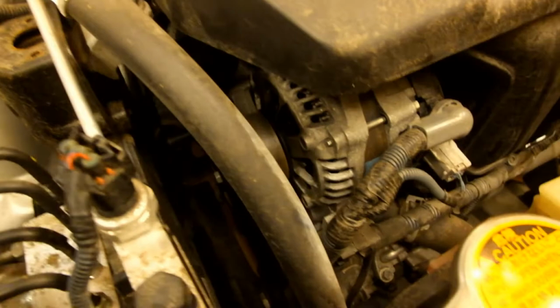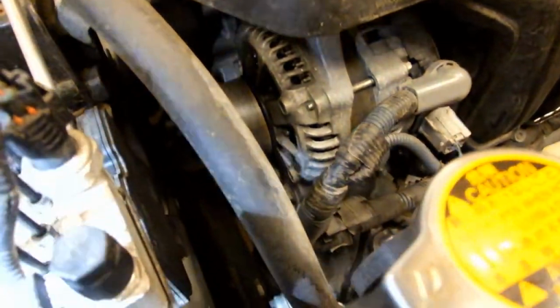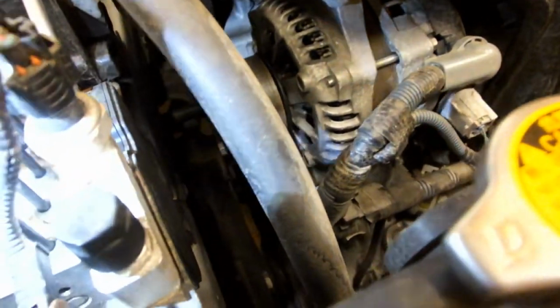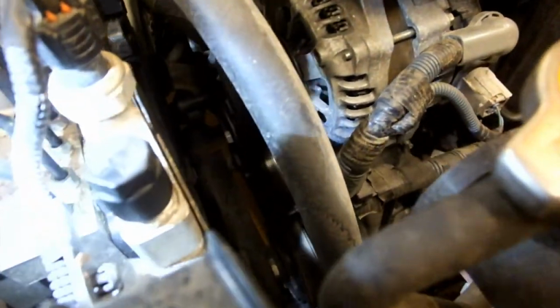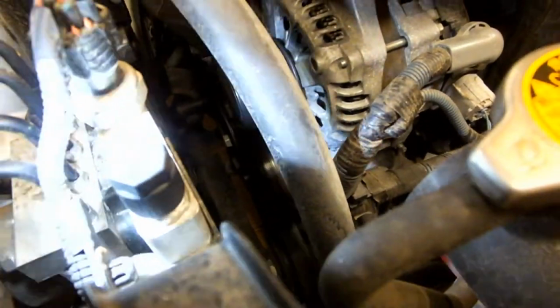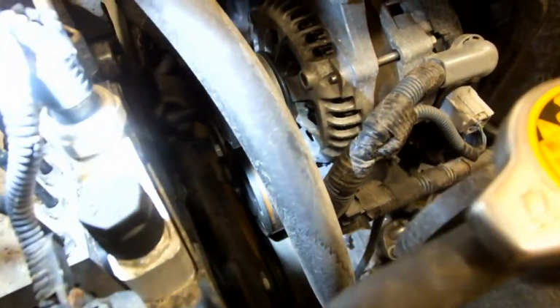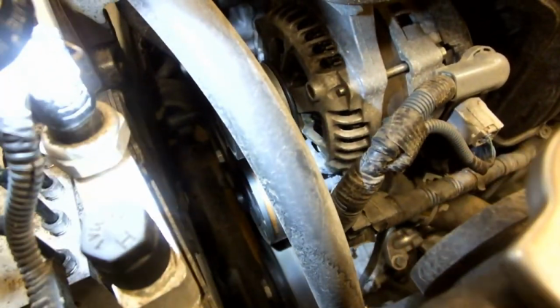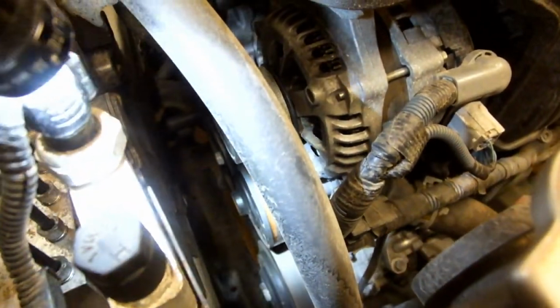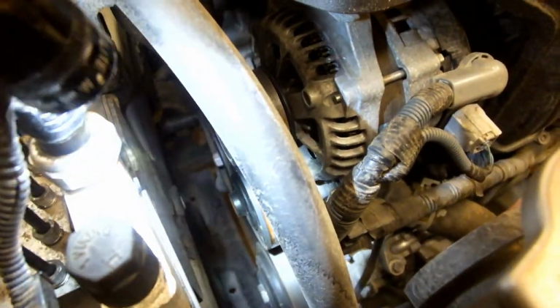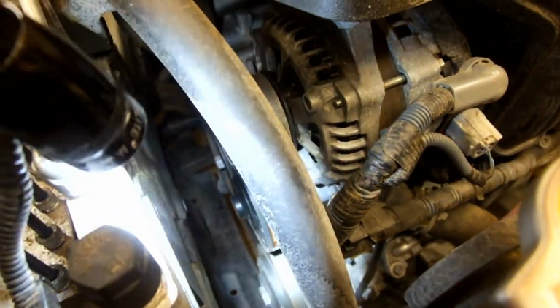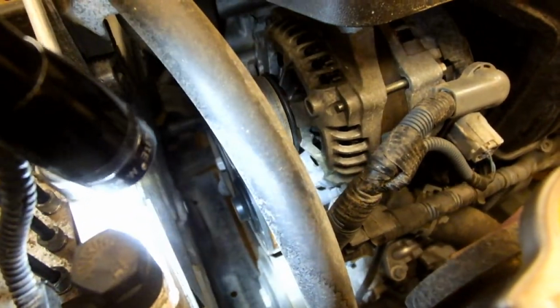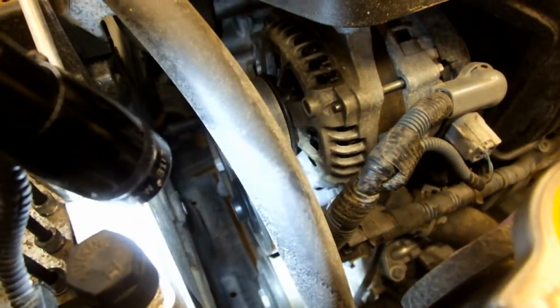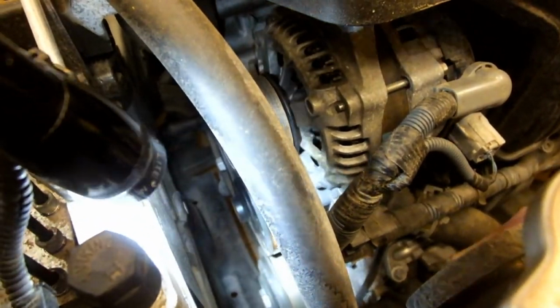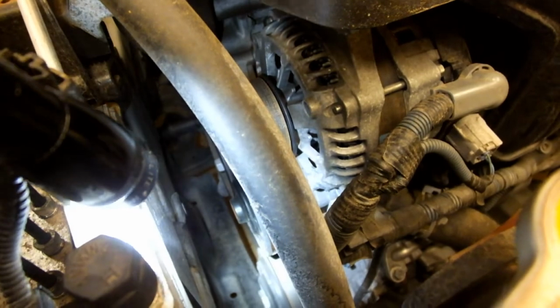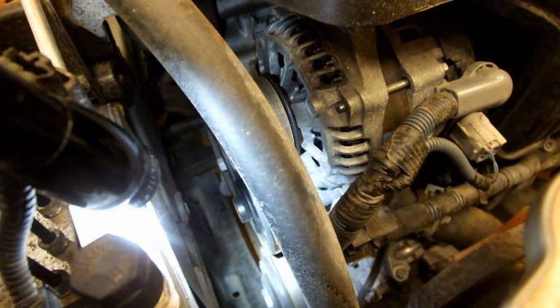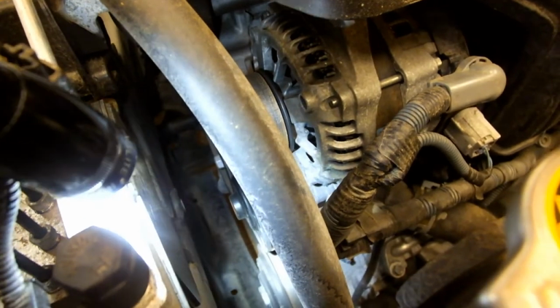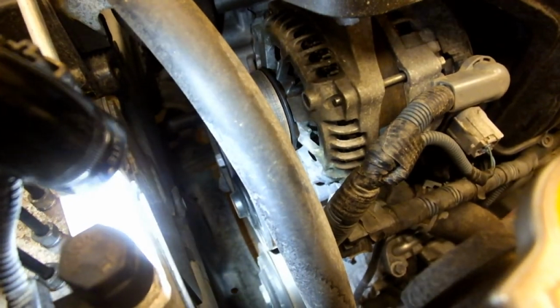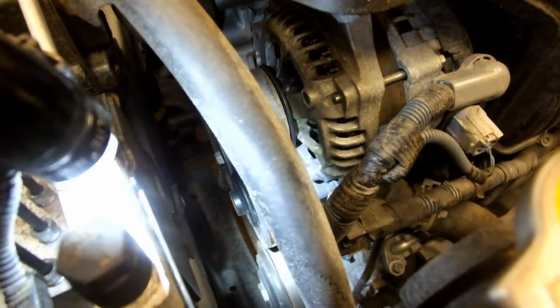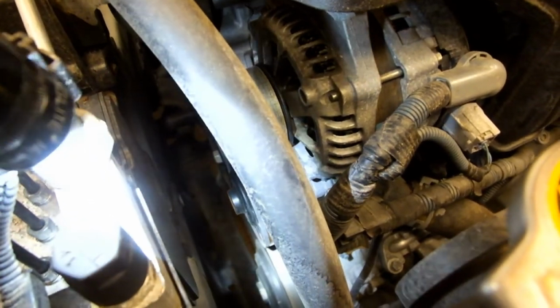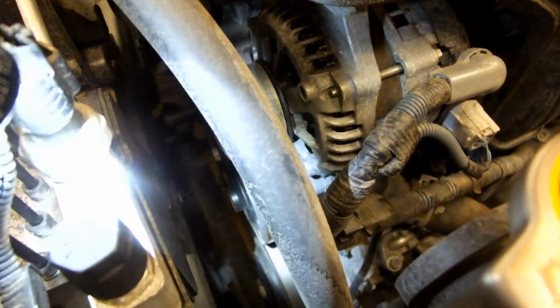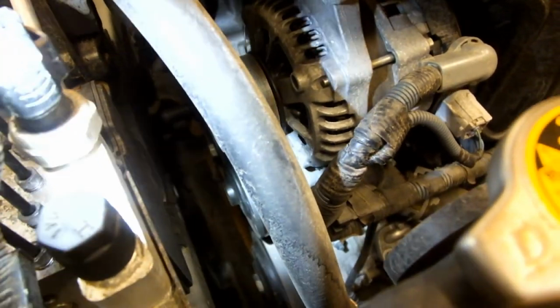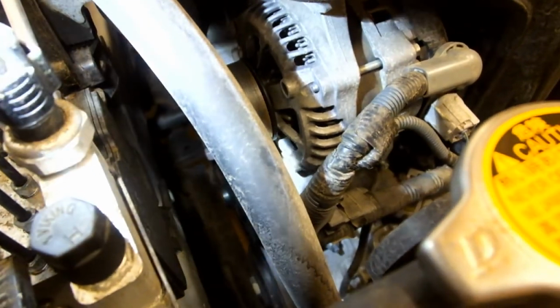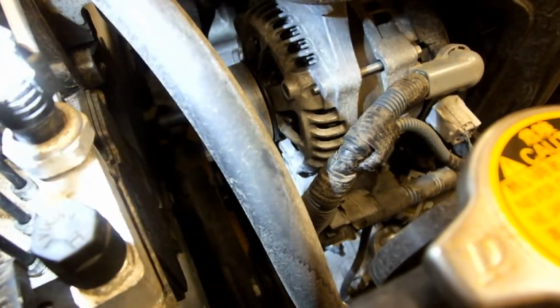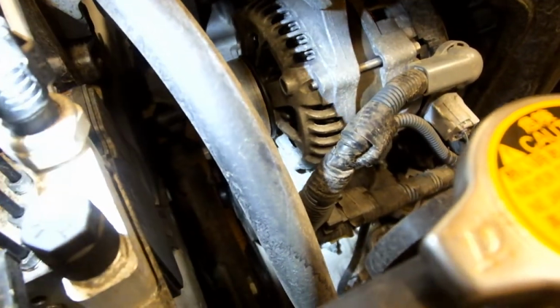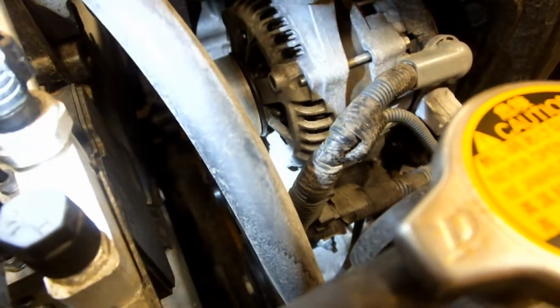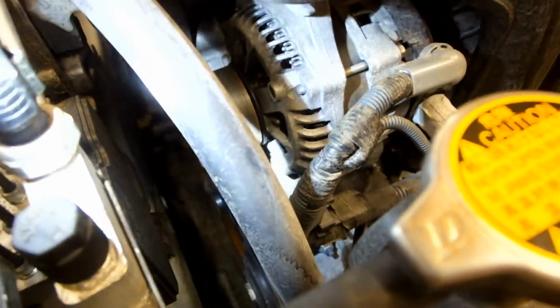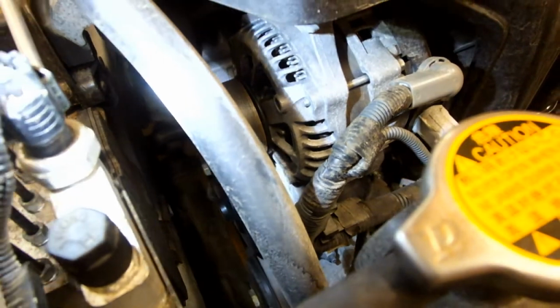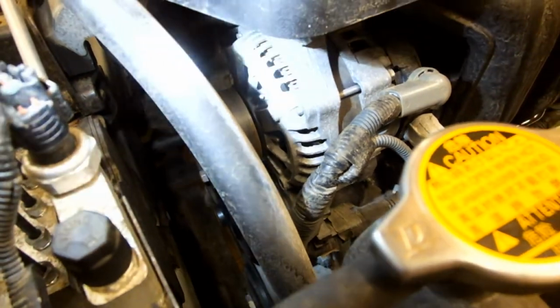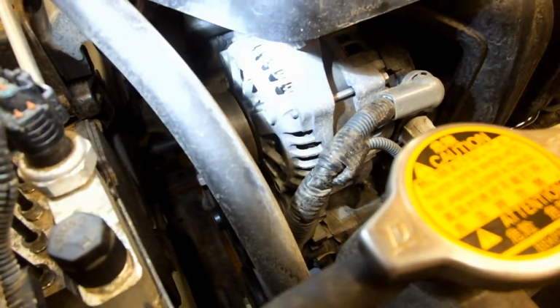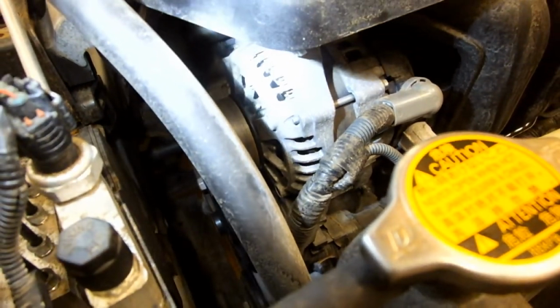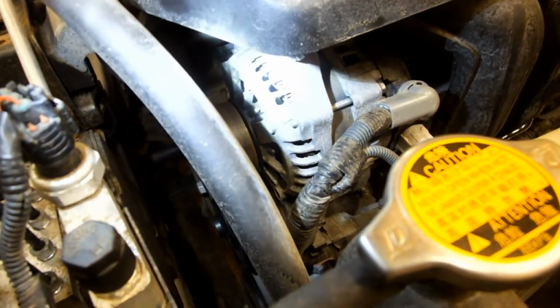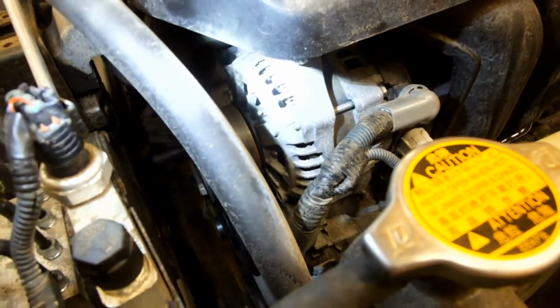At first I was a little bit confused on this vehicle. I'm used to my Chevys where they have a belt idler and tensioner pulley. On this vehicle, the tension is actually held in place by the alternator.